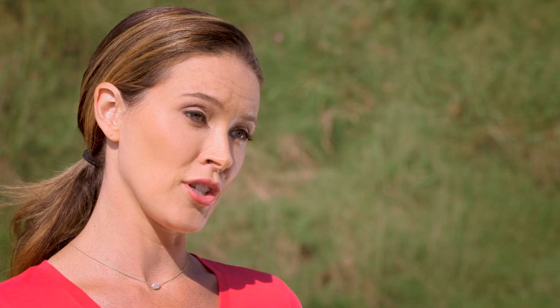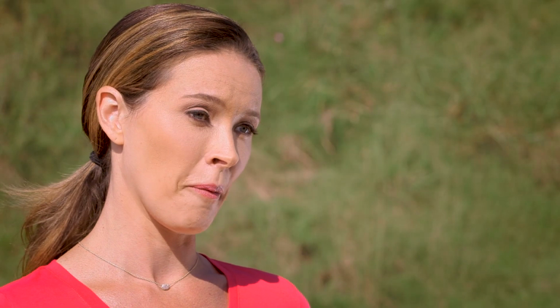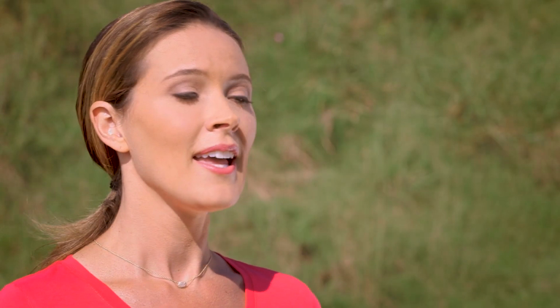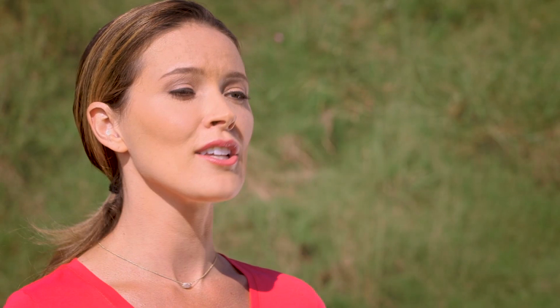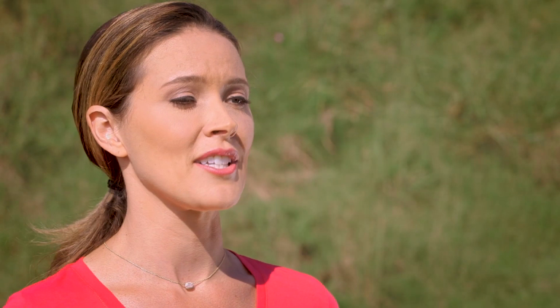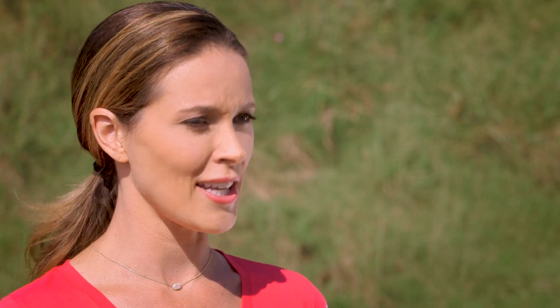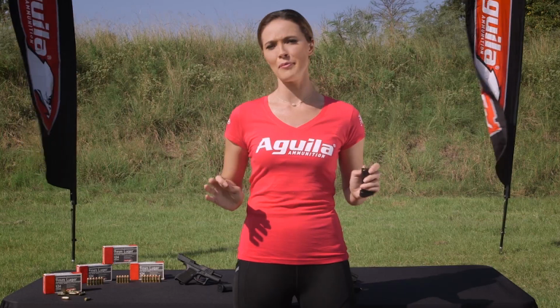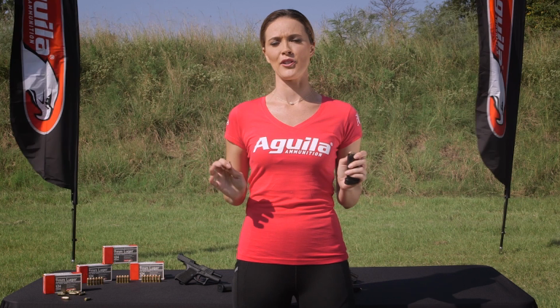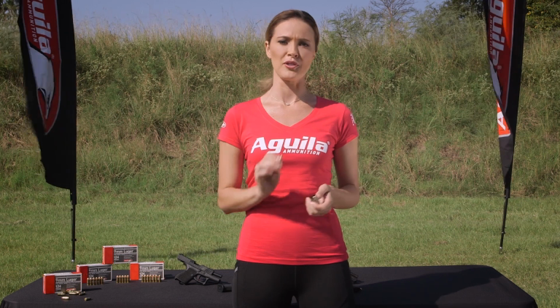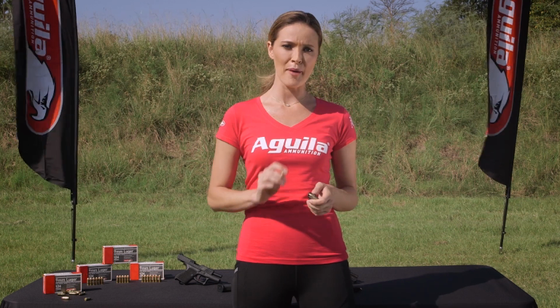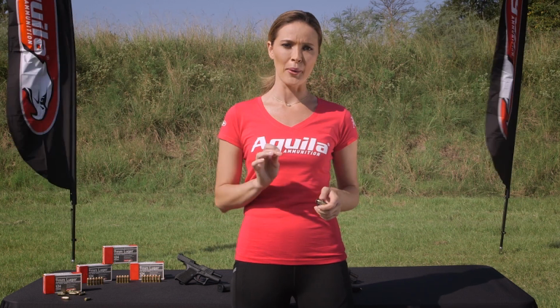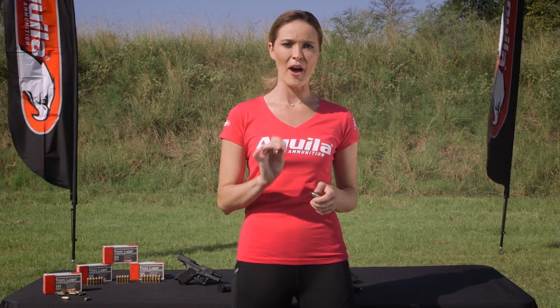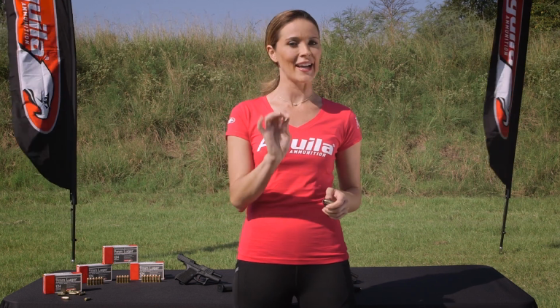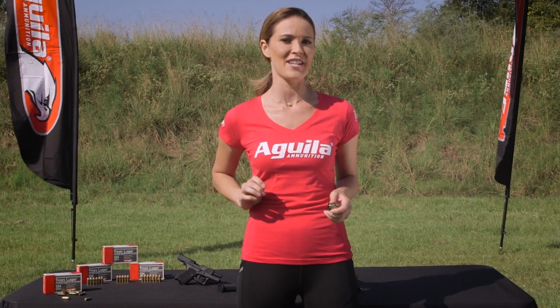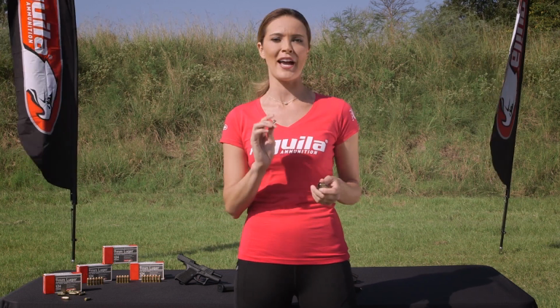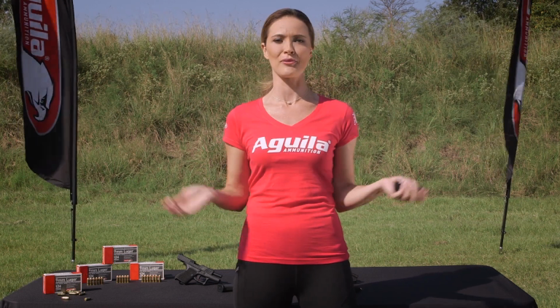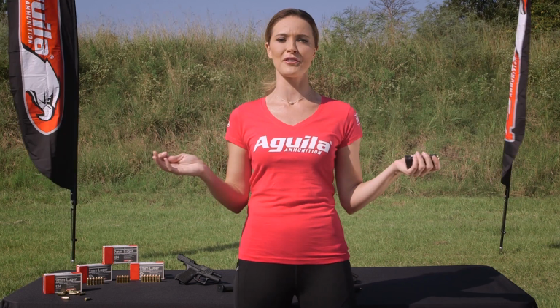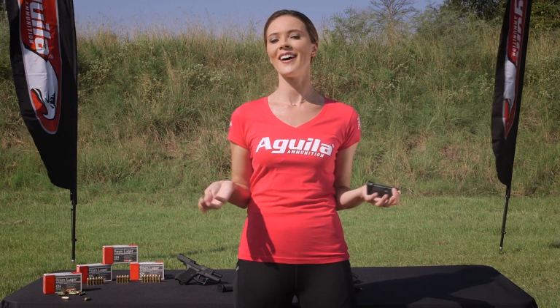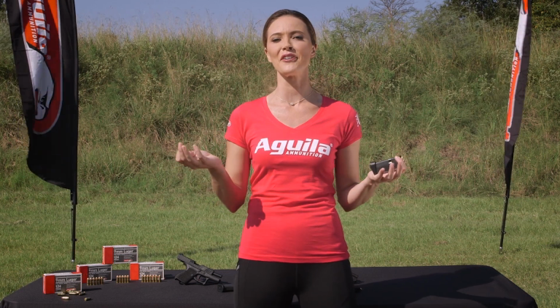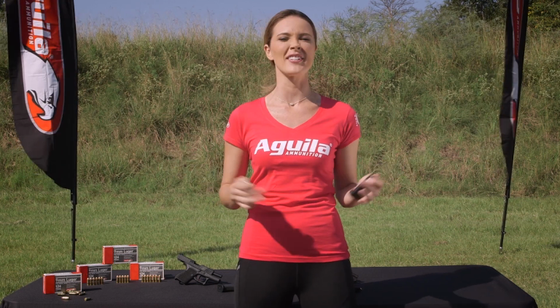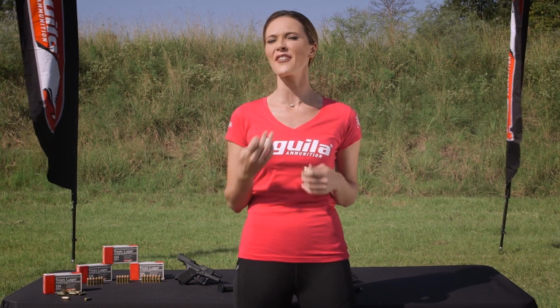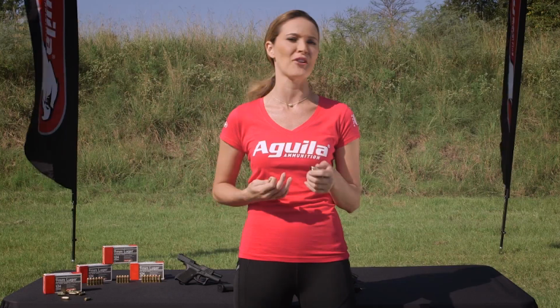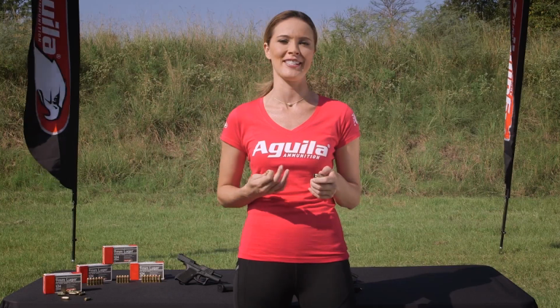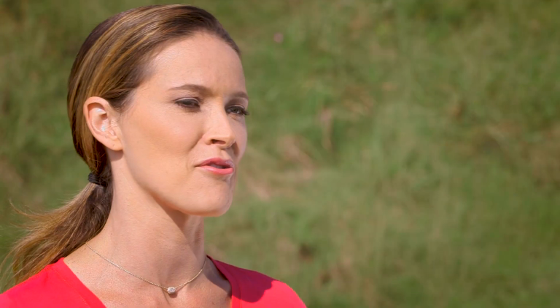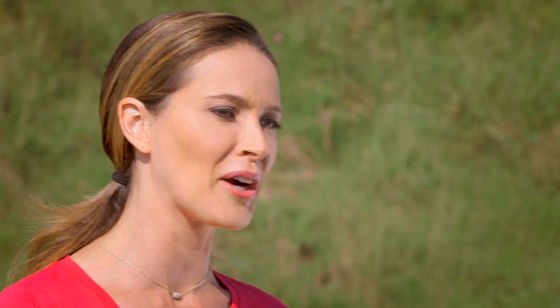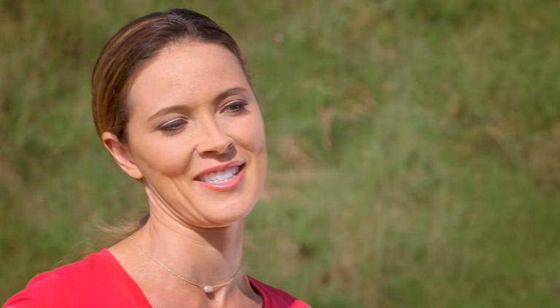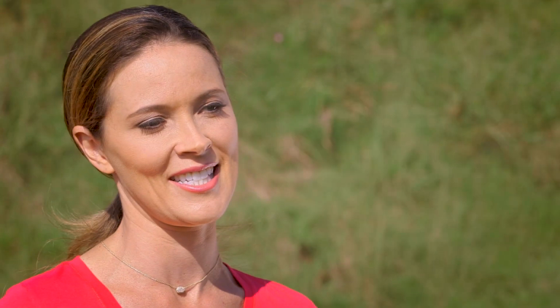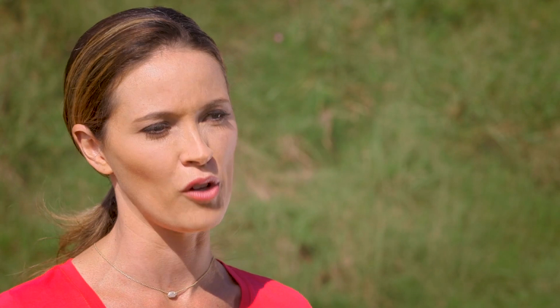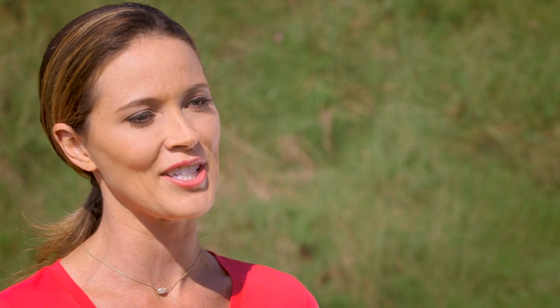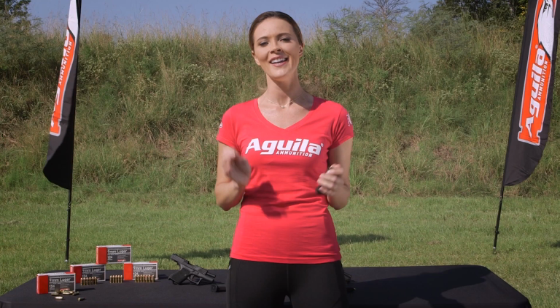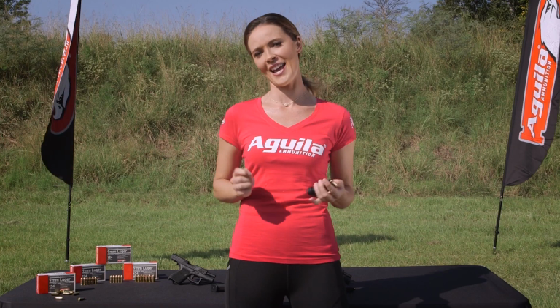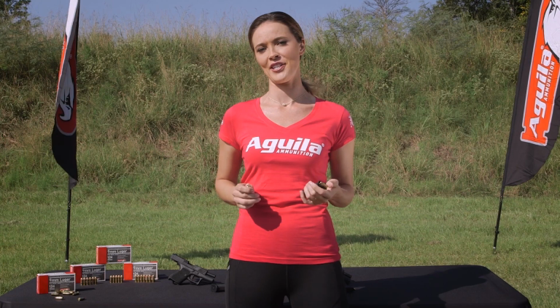As you know, Aguila sources the highest quality materials to produce the primer, bullet, powder, and casing all in-house. And the result is a high quality round that cycles flawlessly with remarkable consistency in both velocity and accuracy.